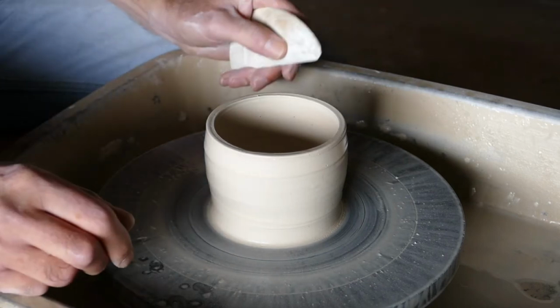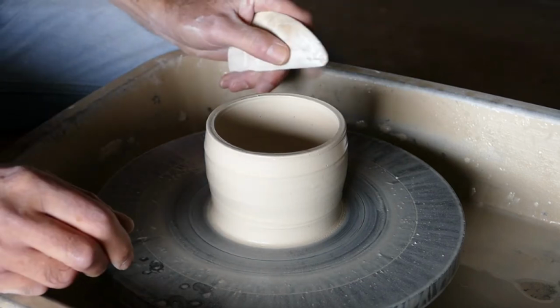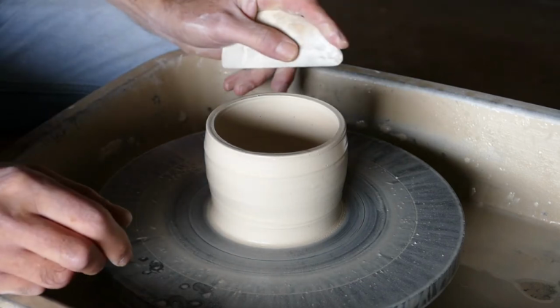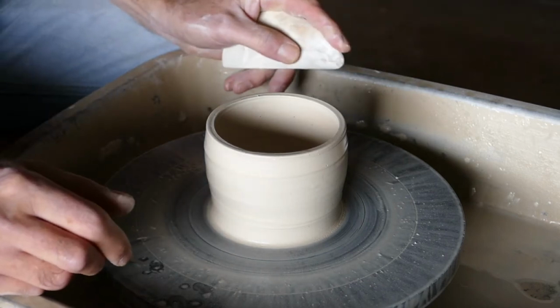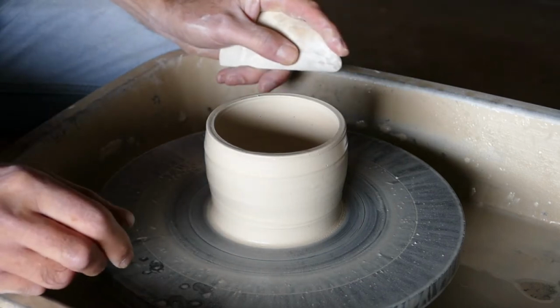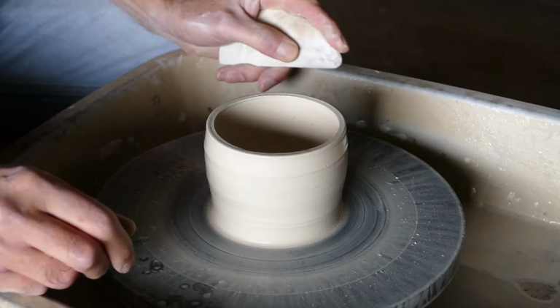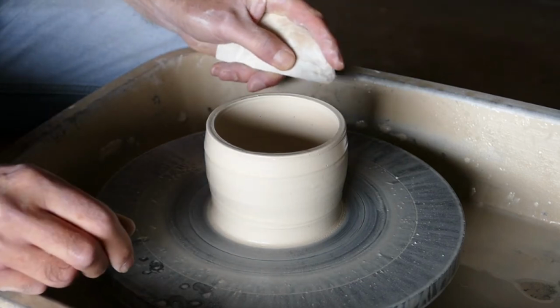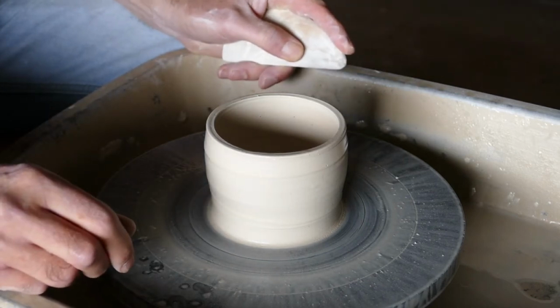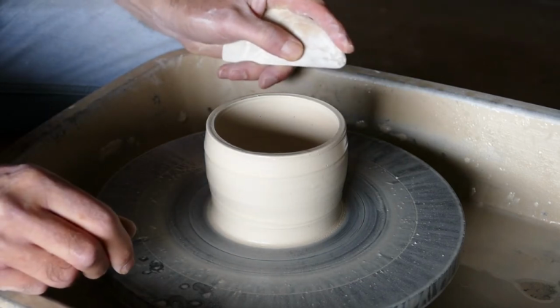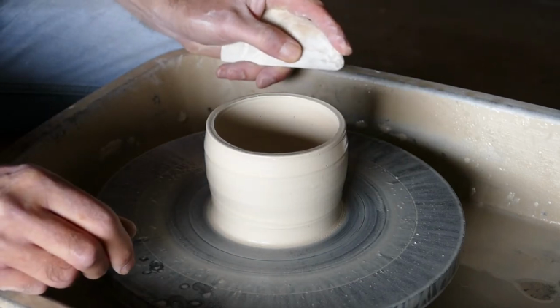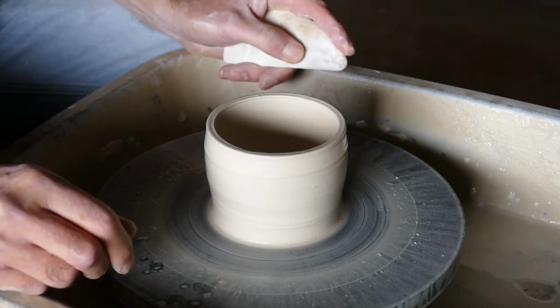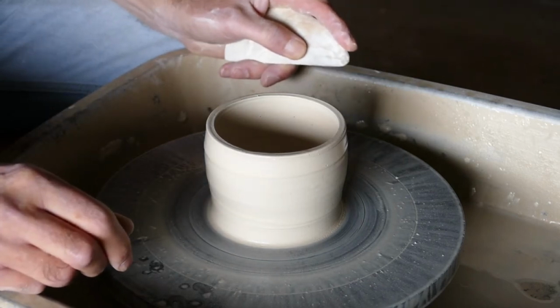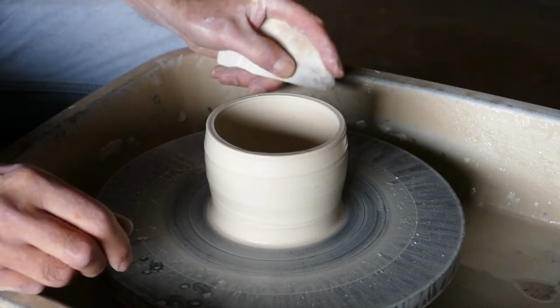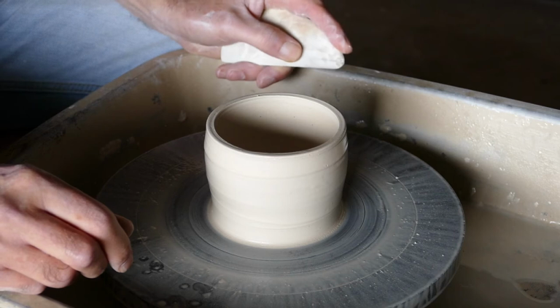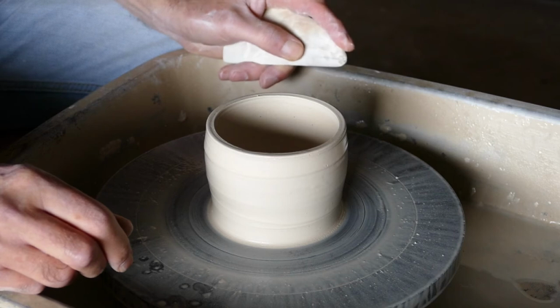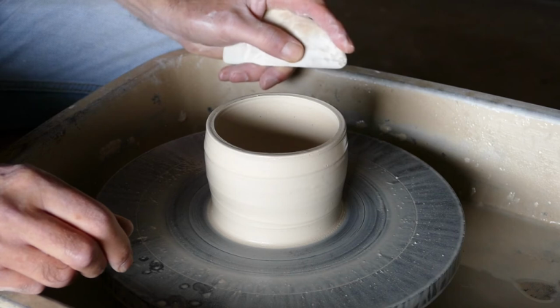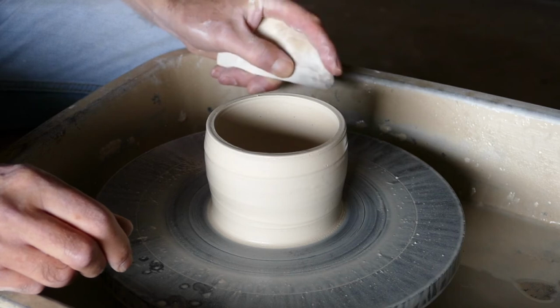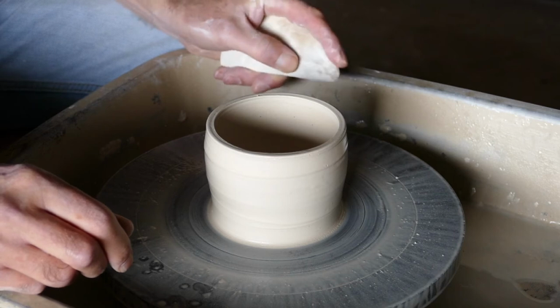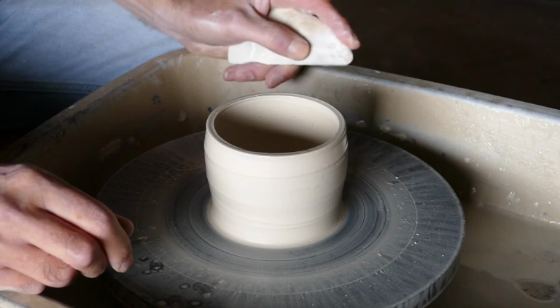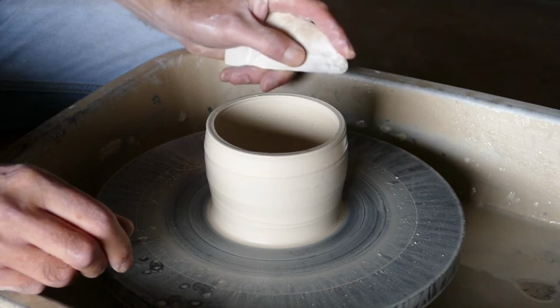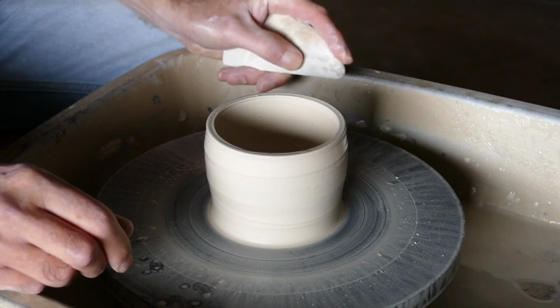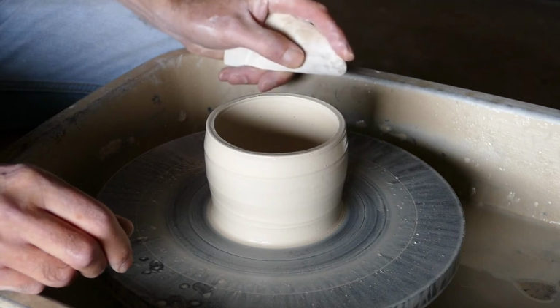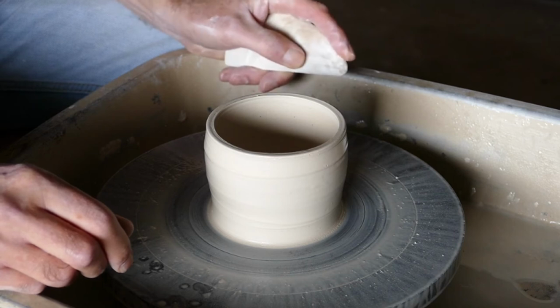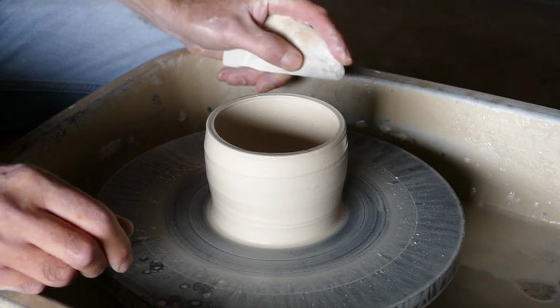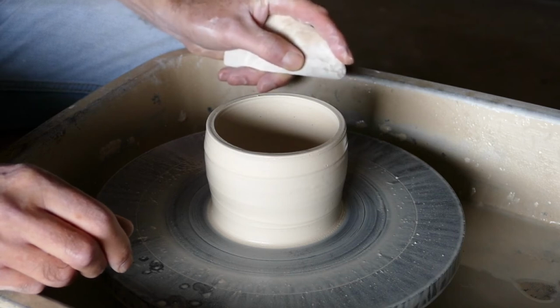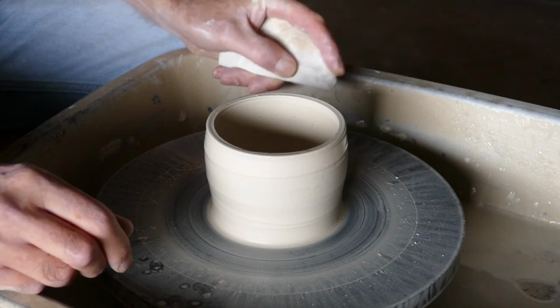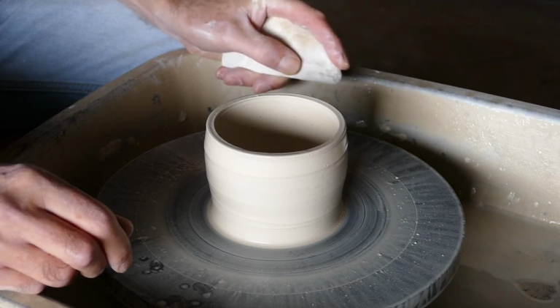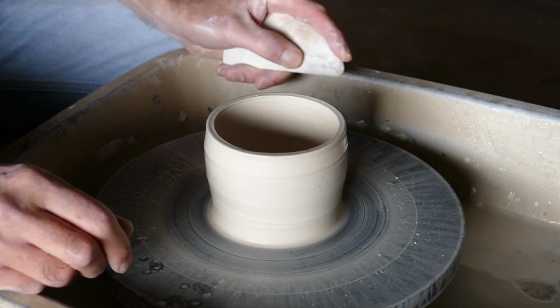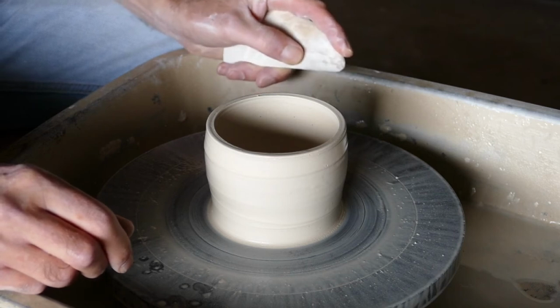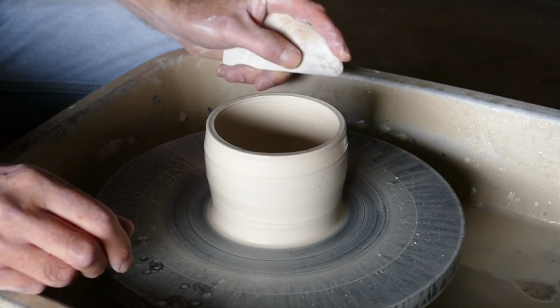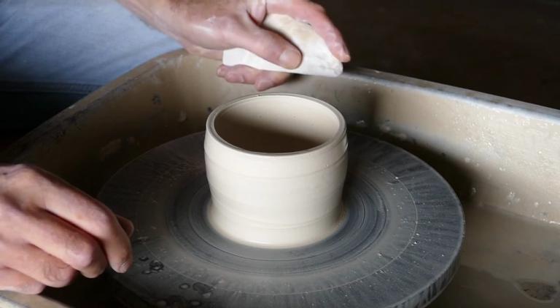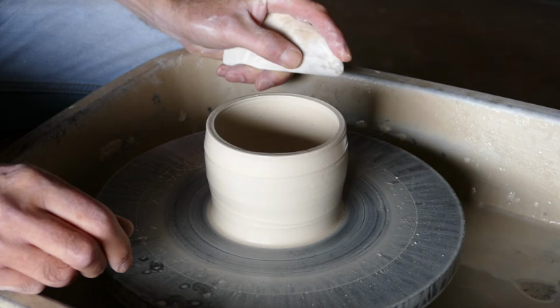Hi there and welcome to my wheel throwing pottery series. We're going to take our cylinder that we formed previously and form it into a bowl.